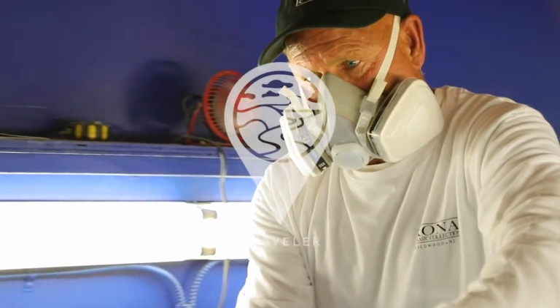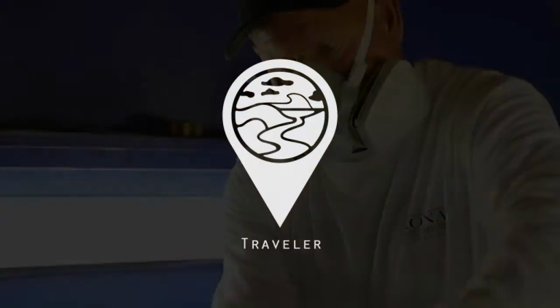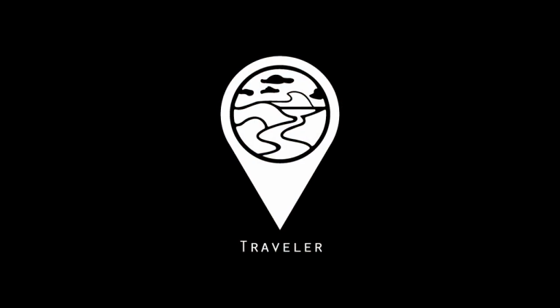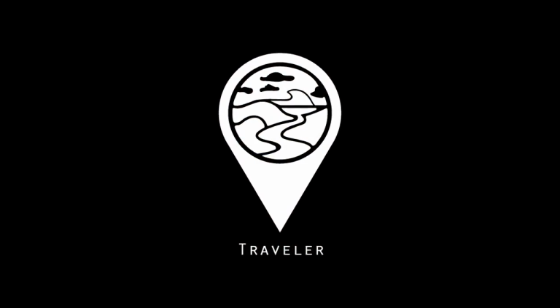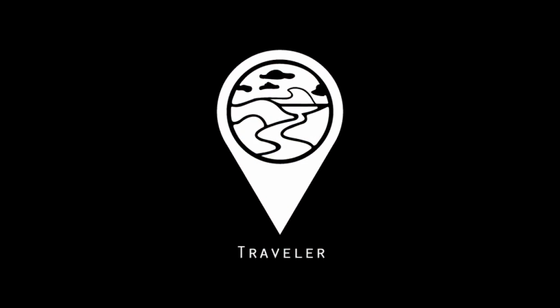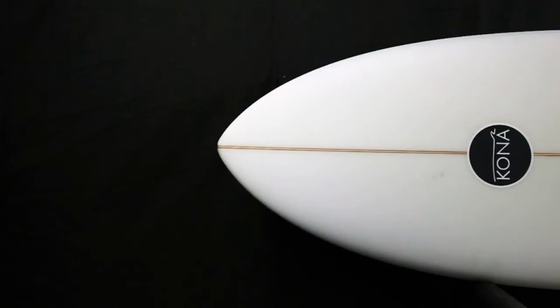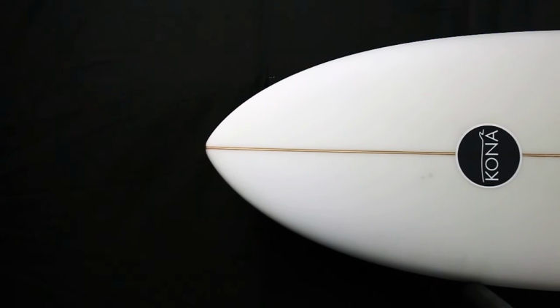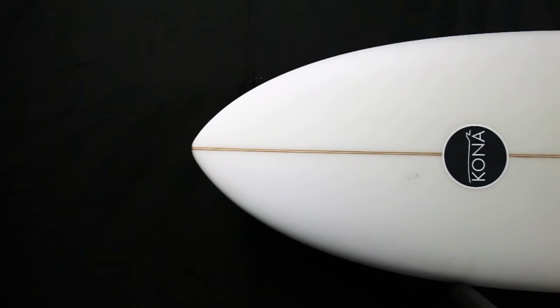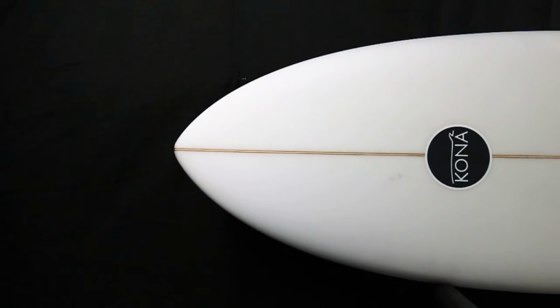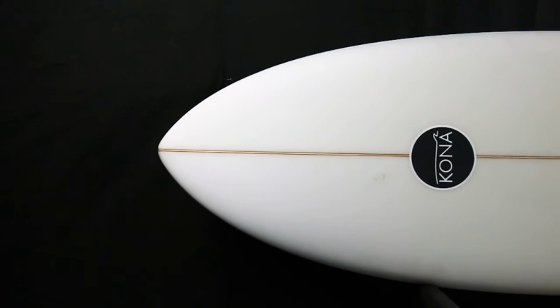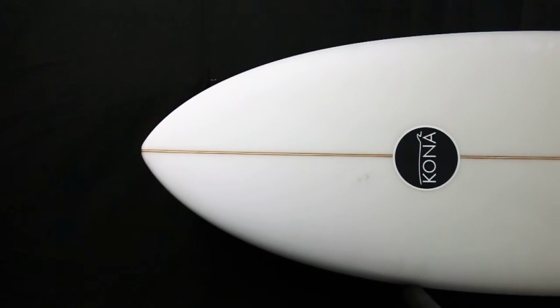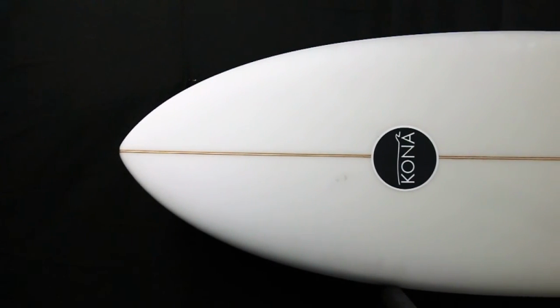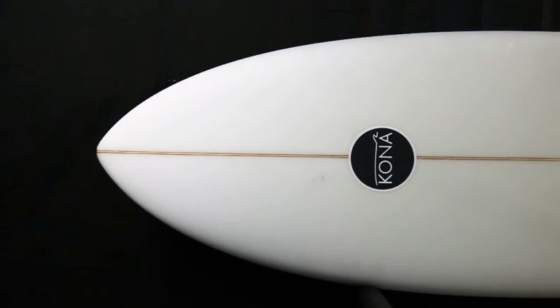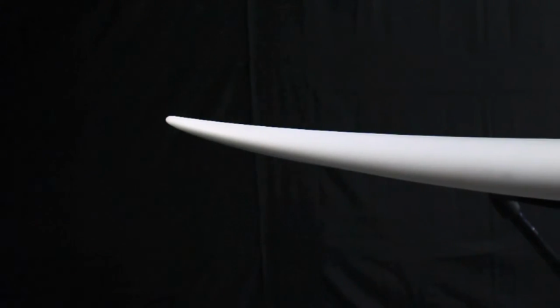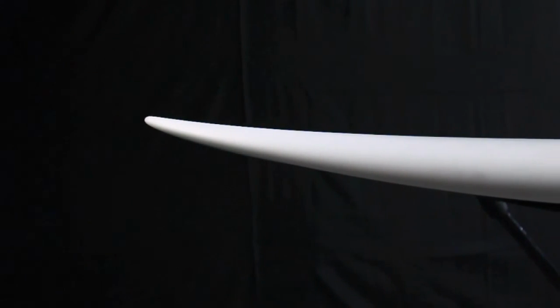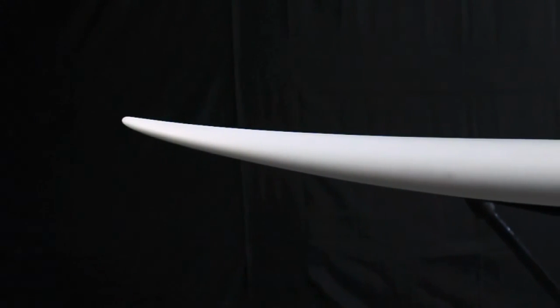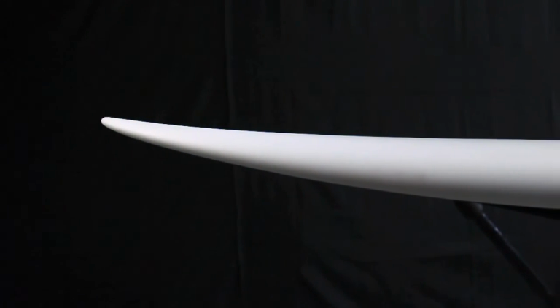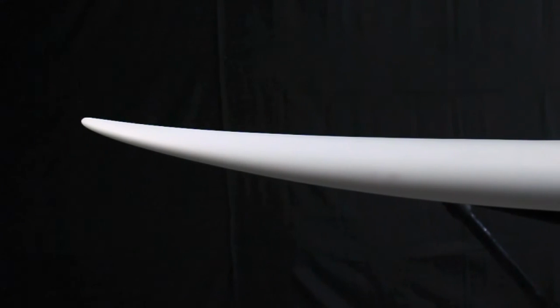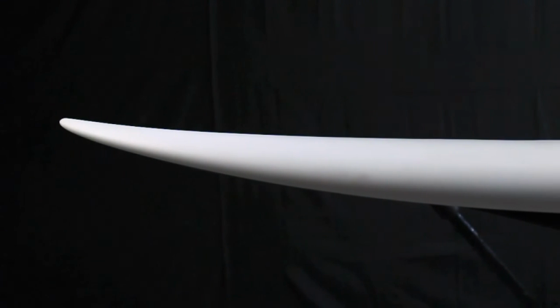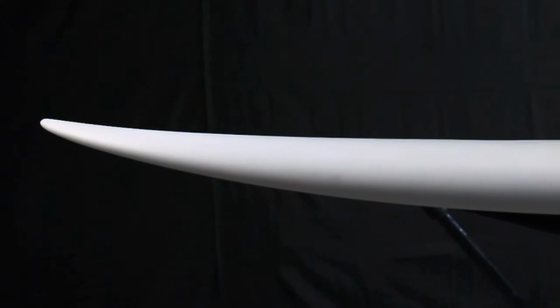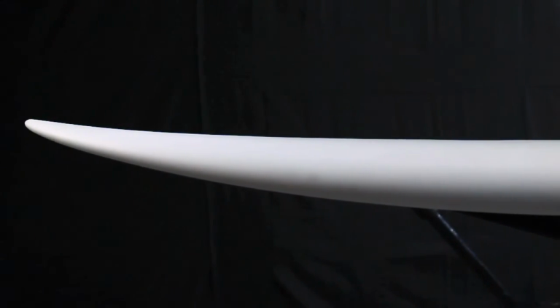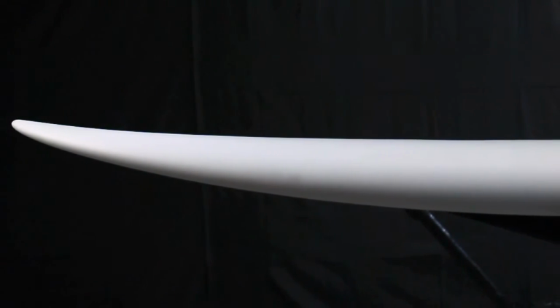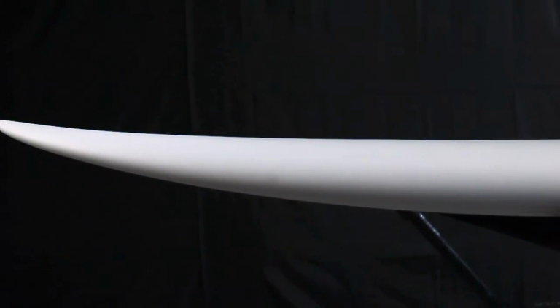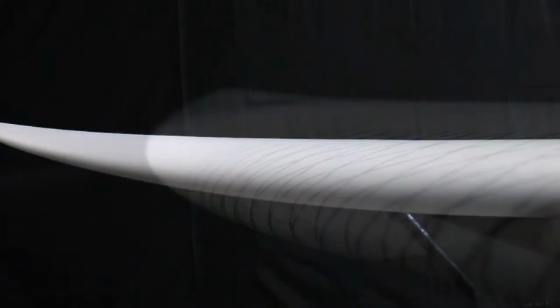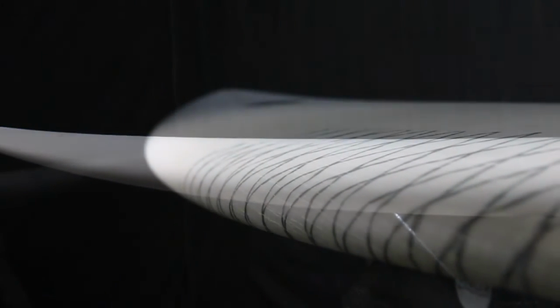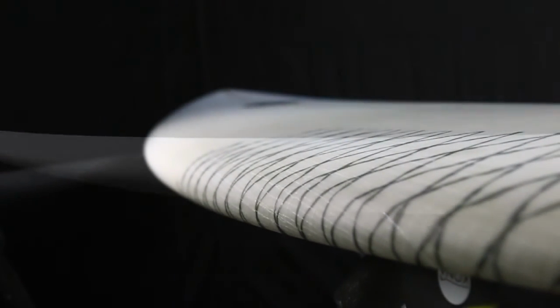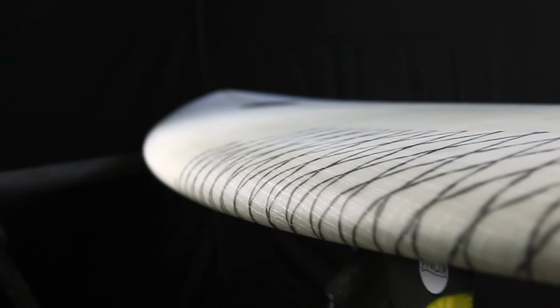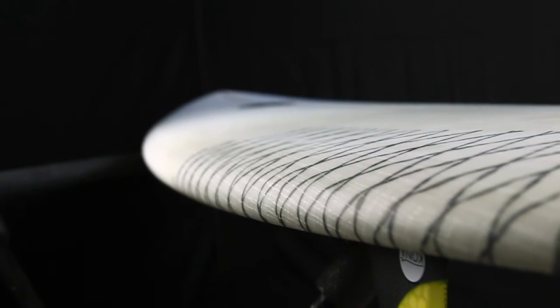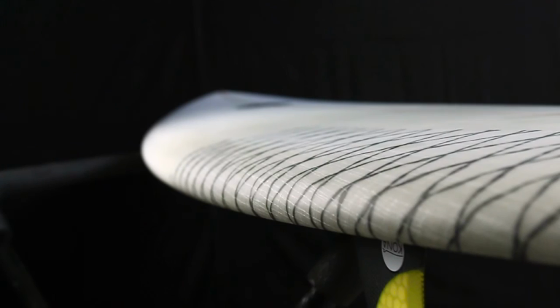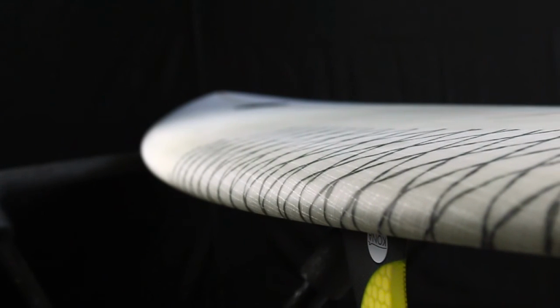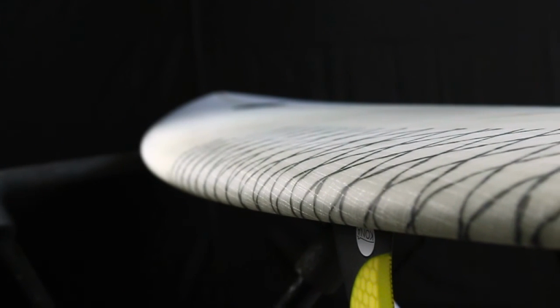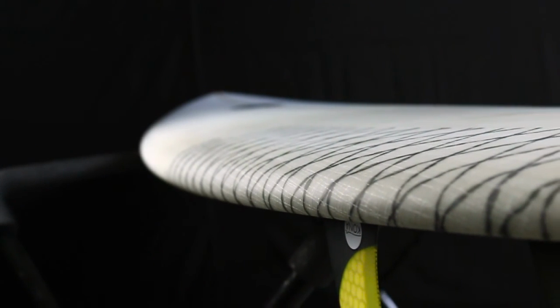The Traveler is a versatile board that can work in all types of surfing conditions, such as small breaks to overhead barrels. With extra volume underneath the front chest, it gives the rider easy paddling and thins out nicely throughout the tail.